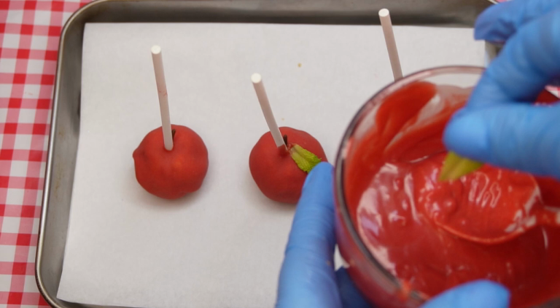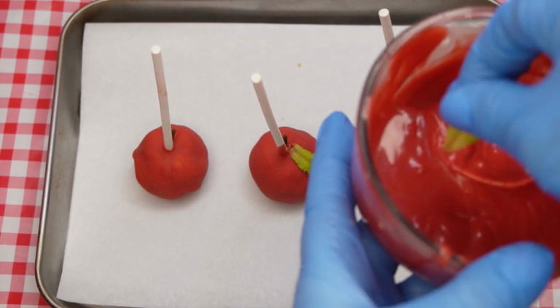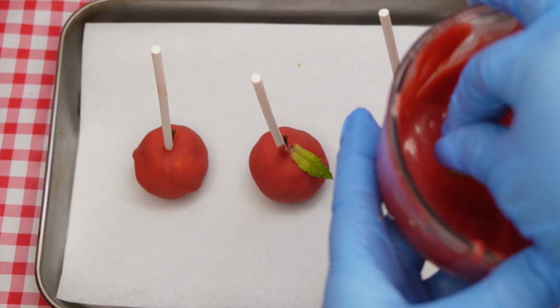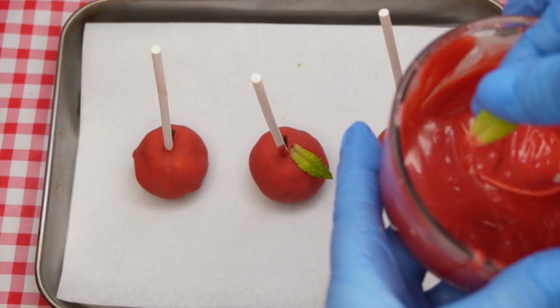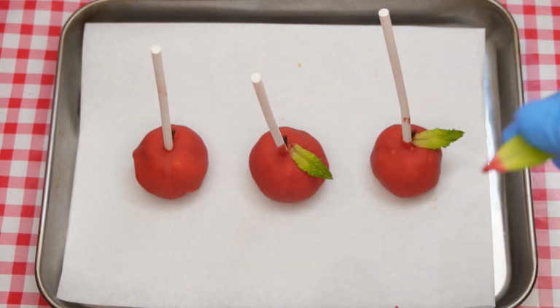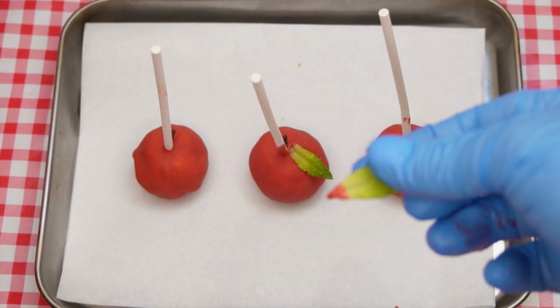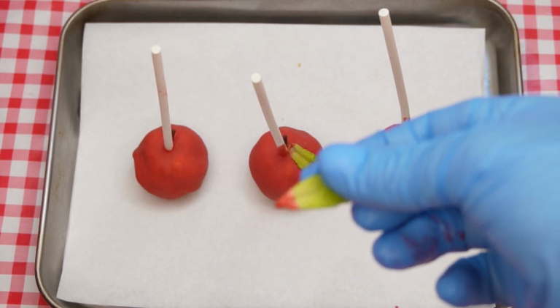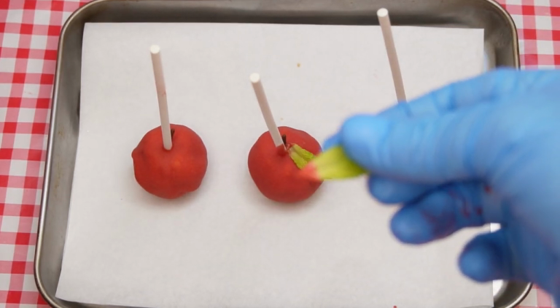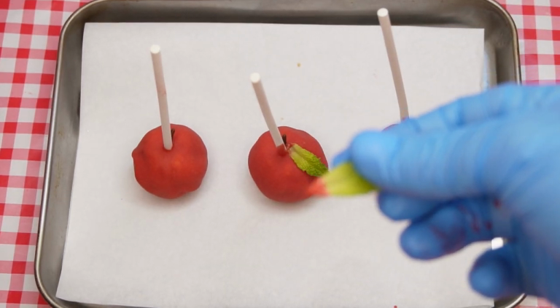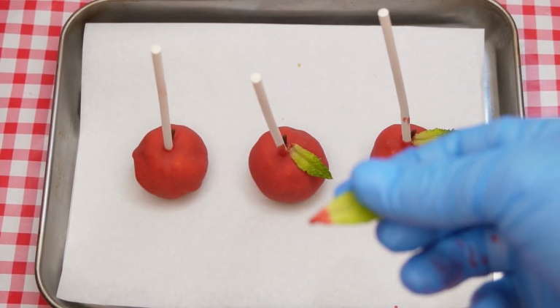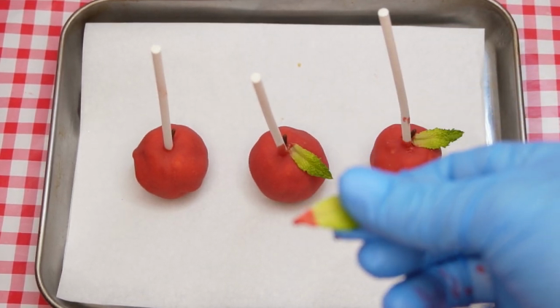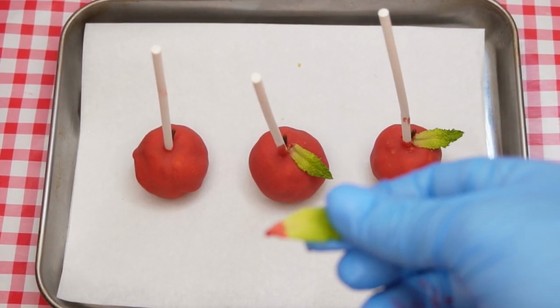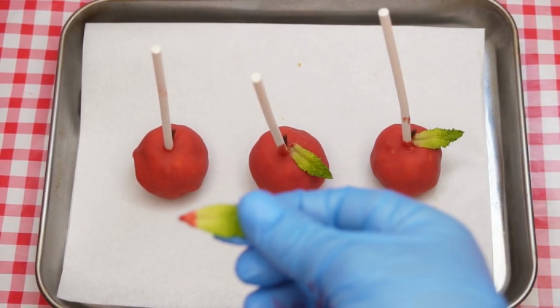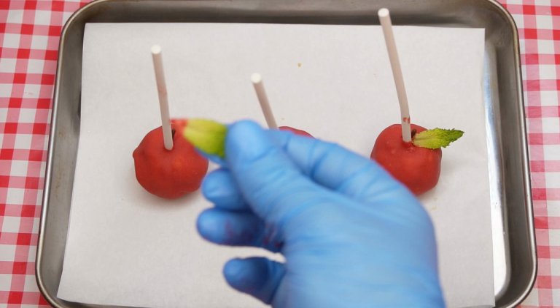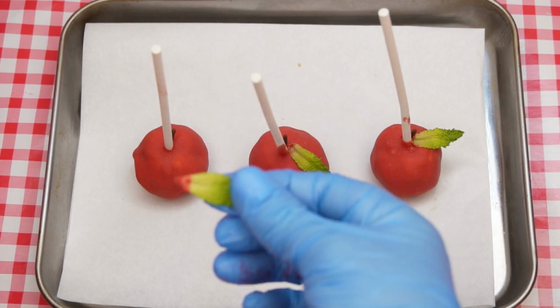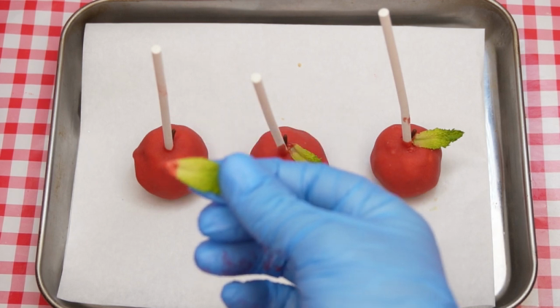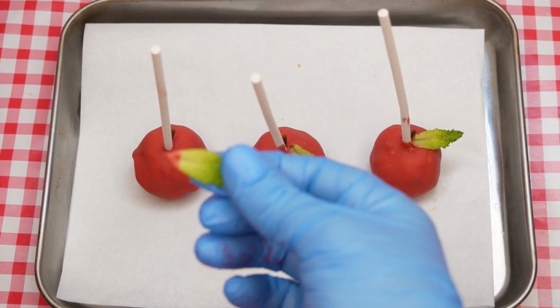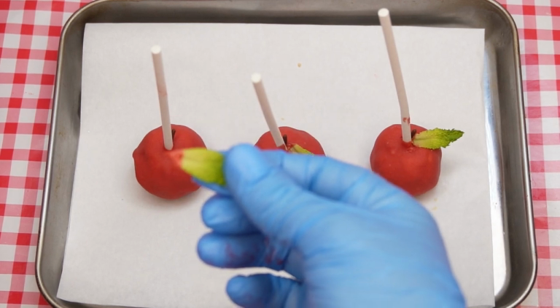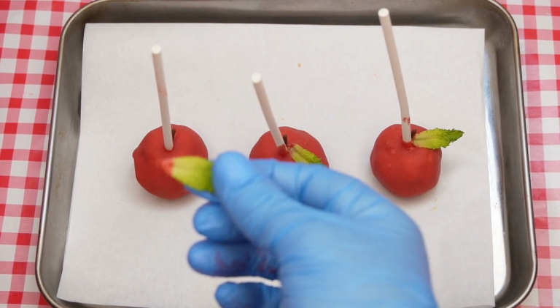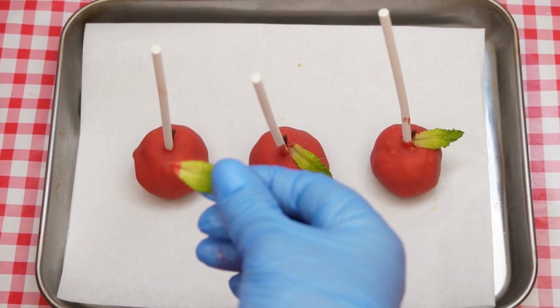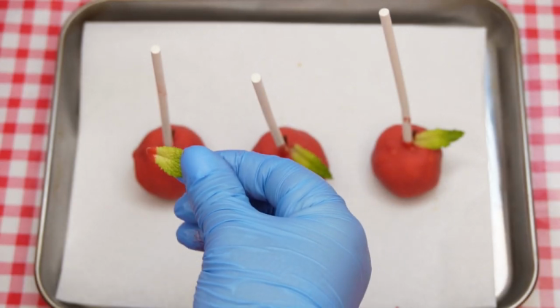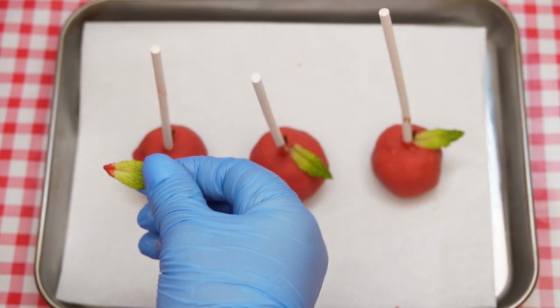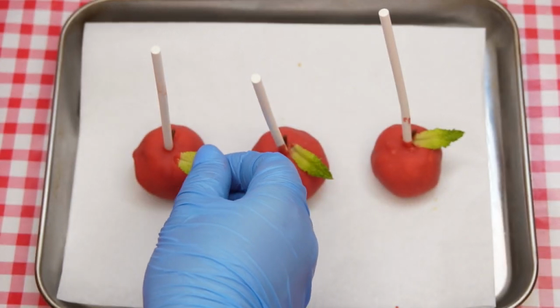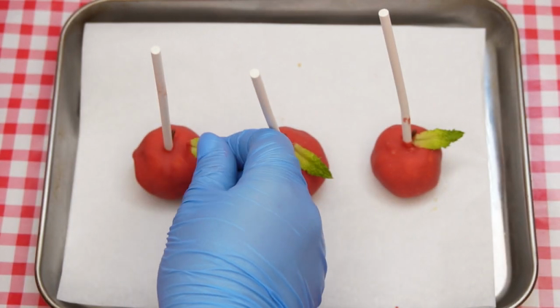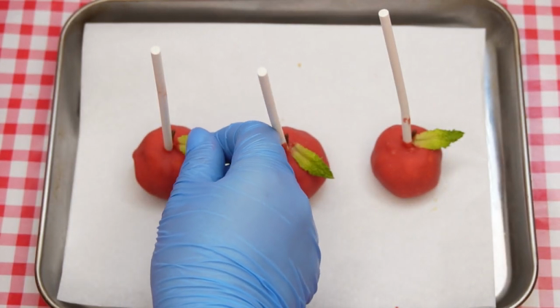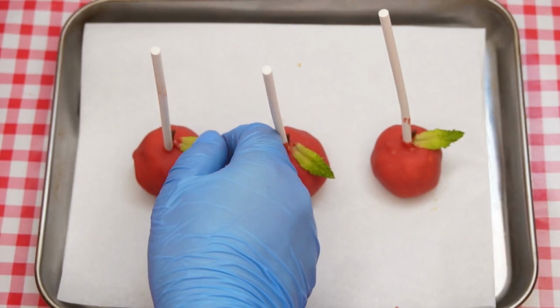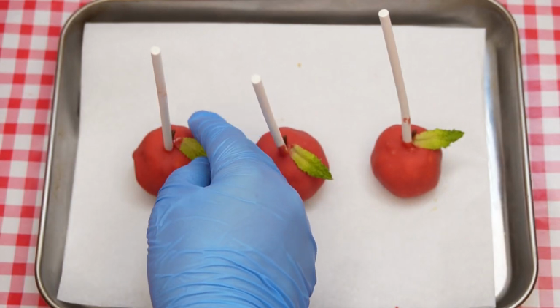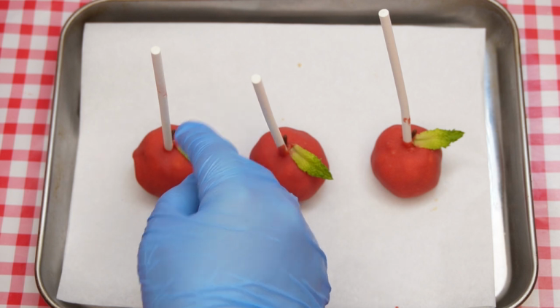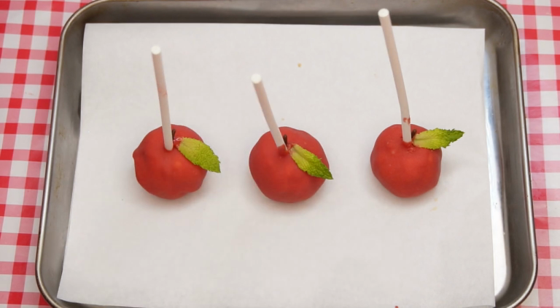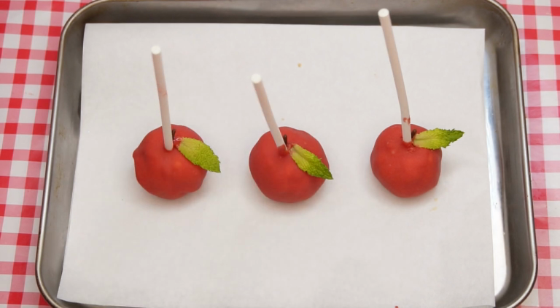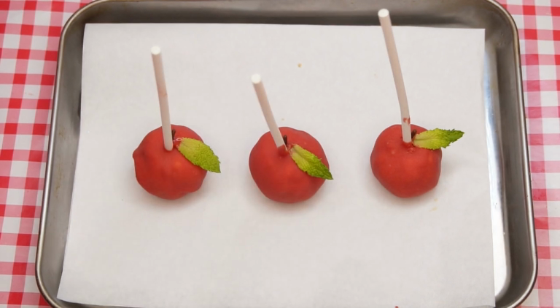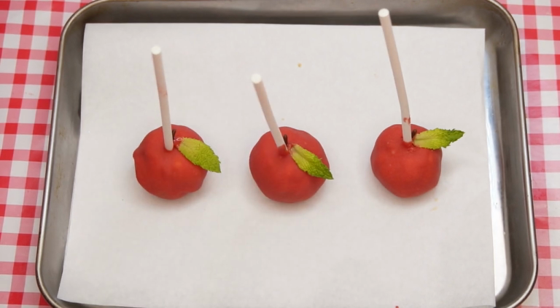What challenges do you face that you want to ask Hashem to sweeten this year? Place the cake pops in the fridge to firm up and store them until you're ready to serve them. Enjoy! Don't forget a bracha — we'll see you back again next week.